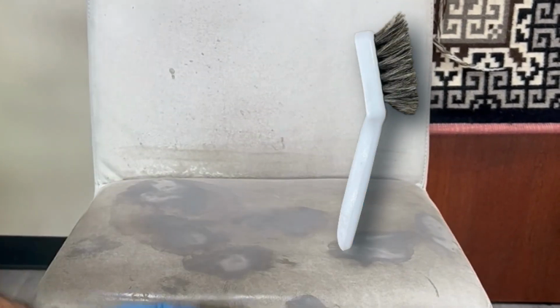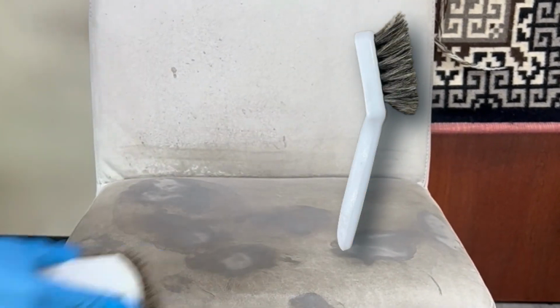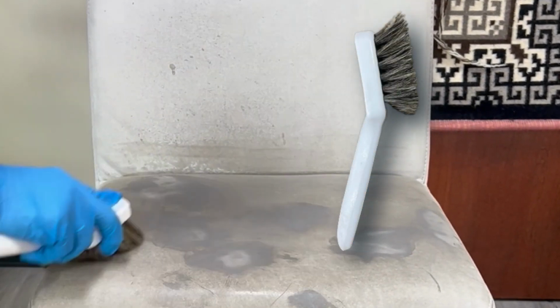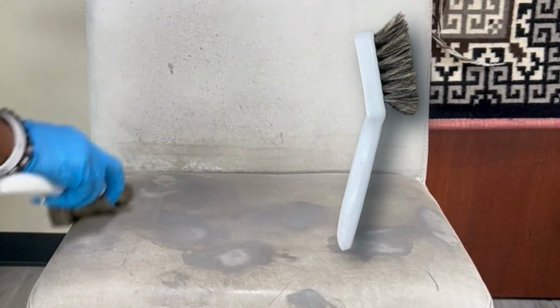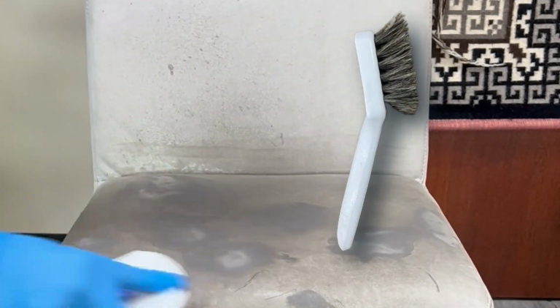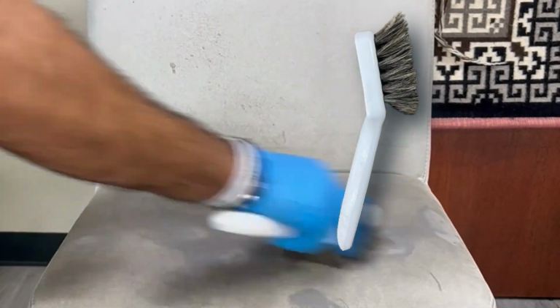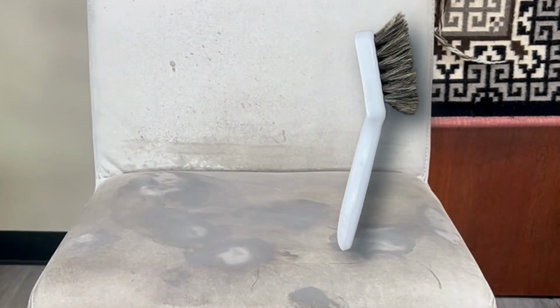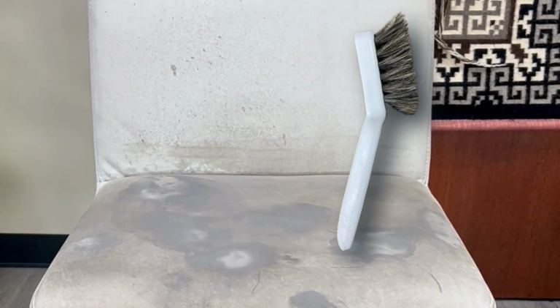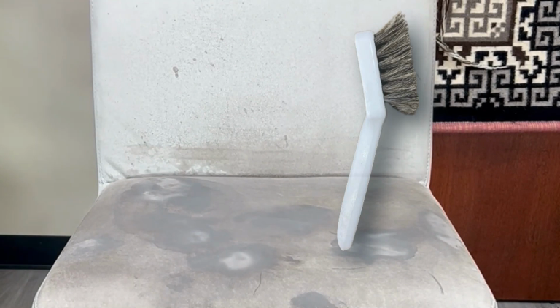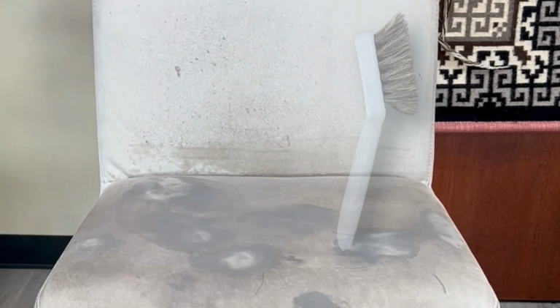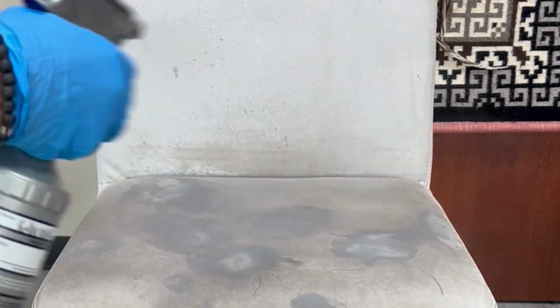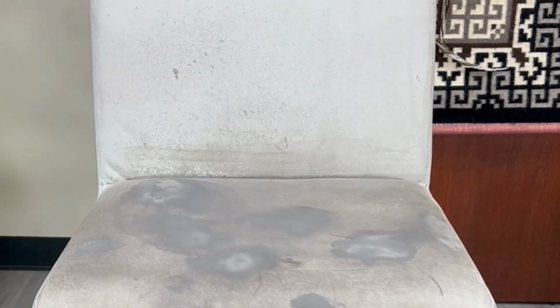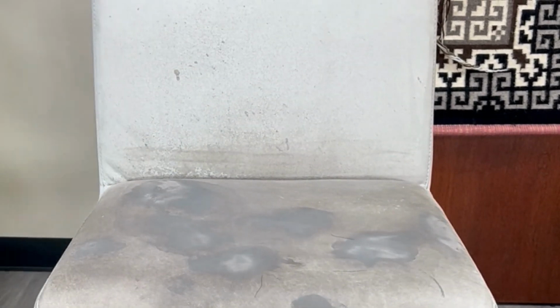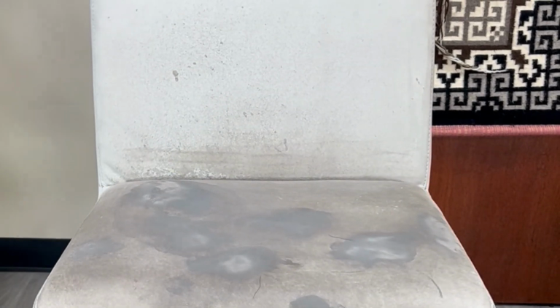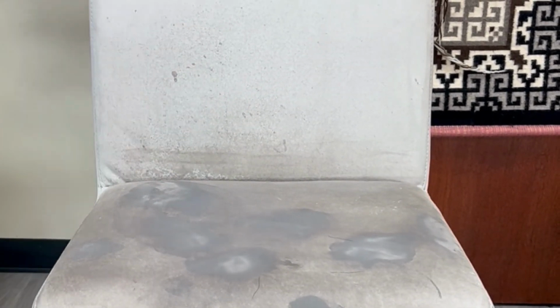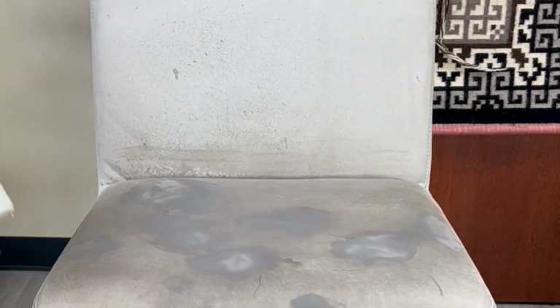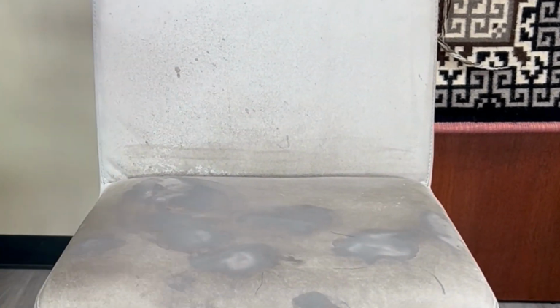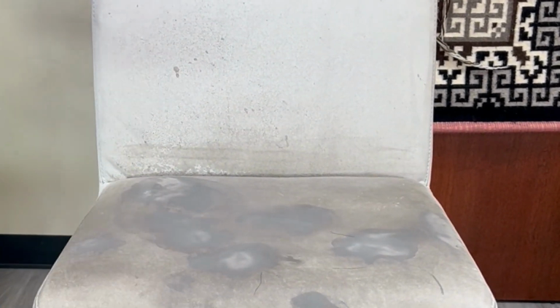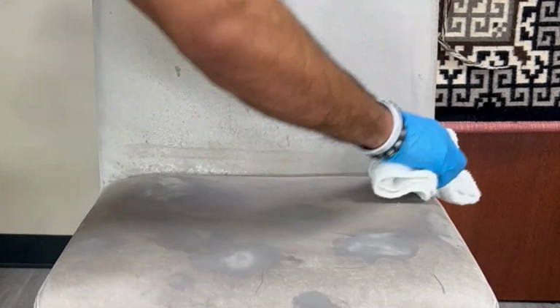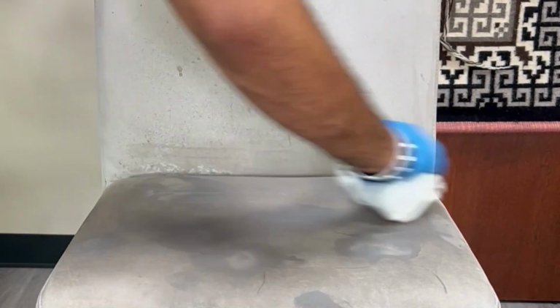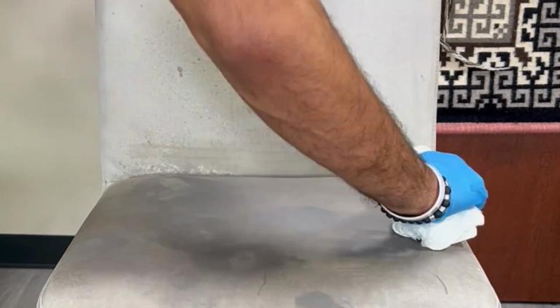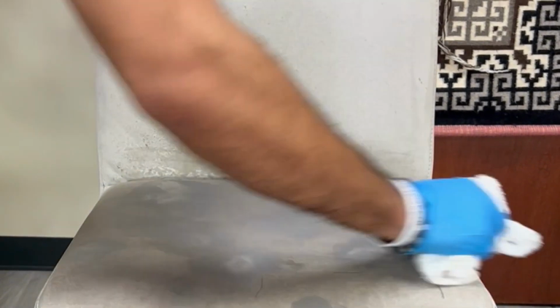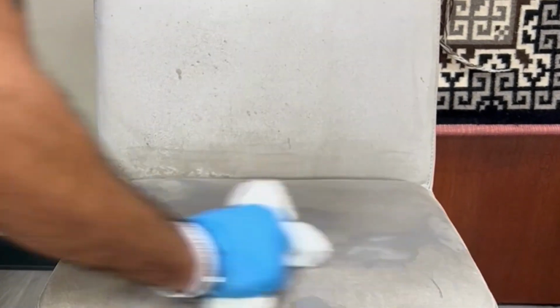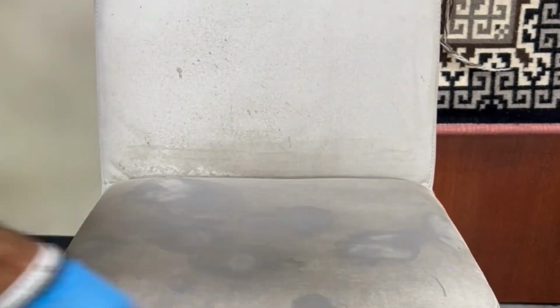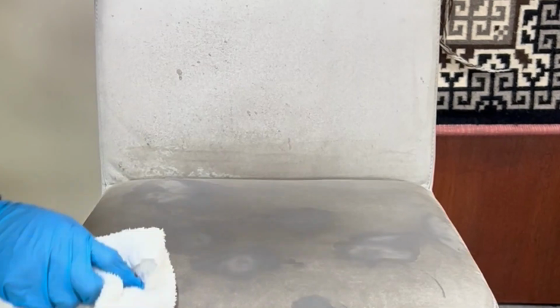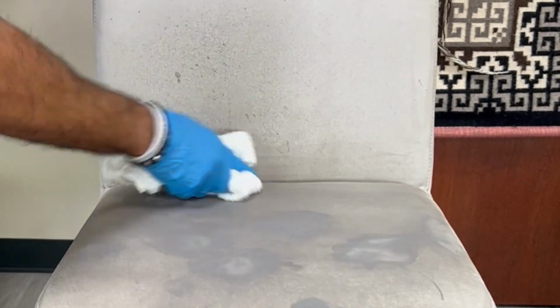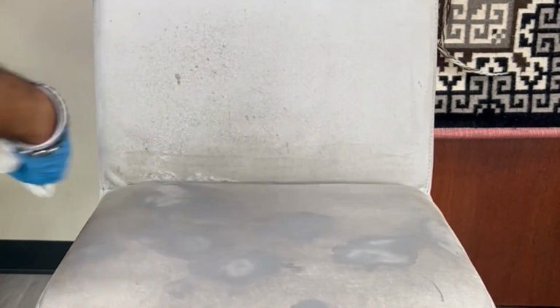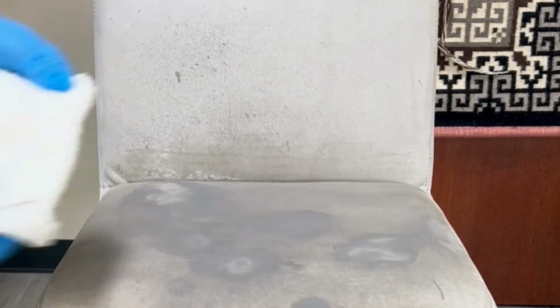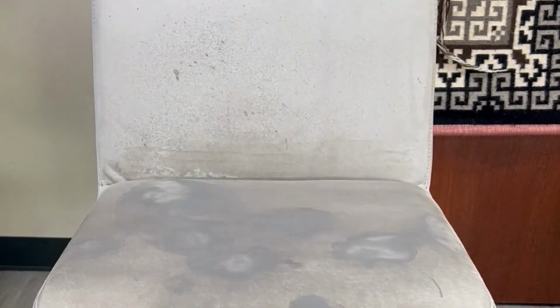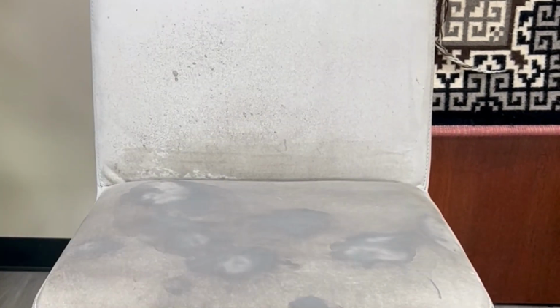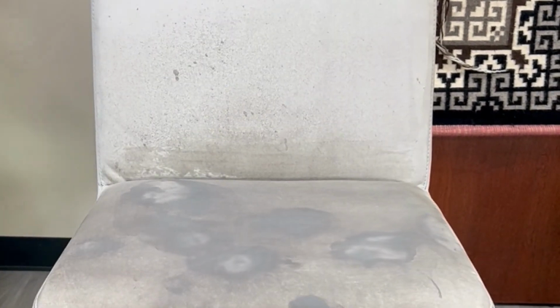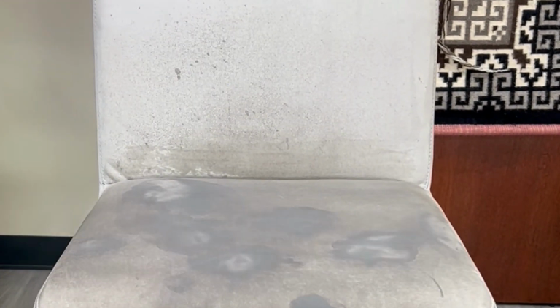You can also see that the horsehair brush creates great additional agitation. You probably don't want to use anything much more aggressive than that, because you can start to damage the nubuck.